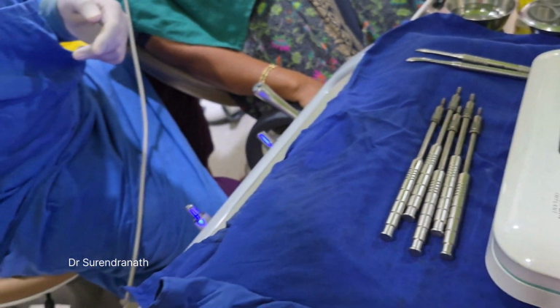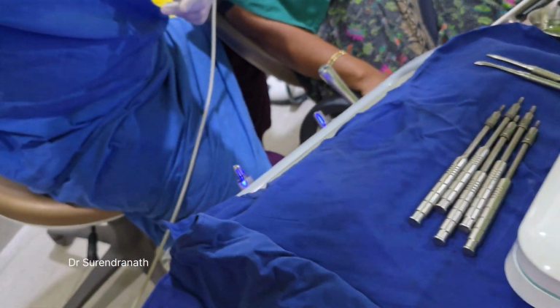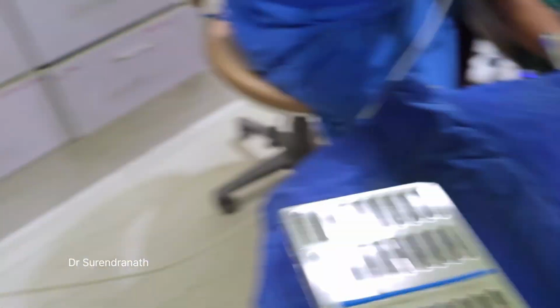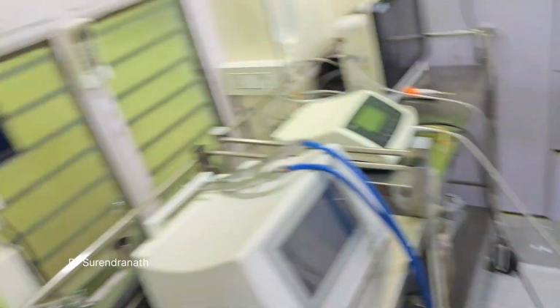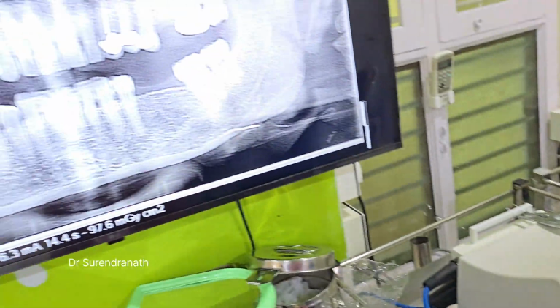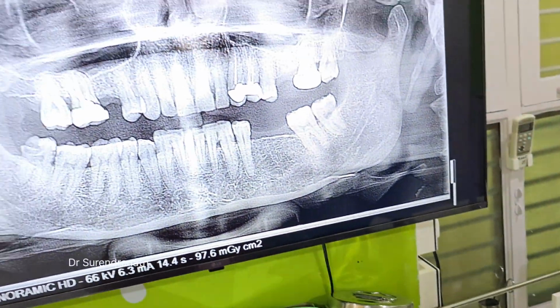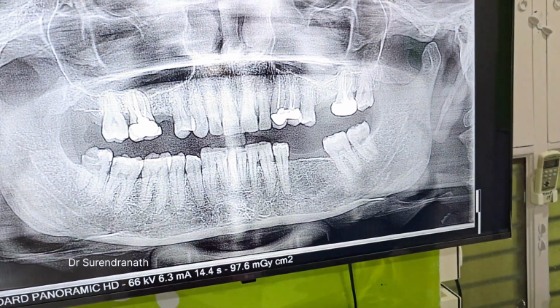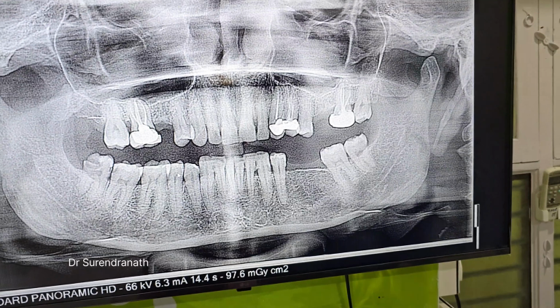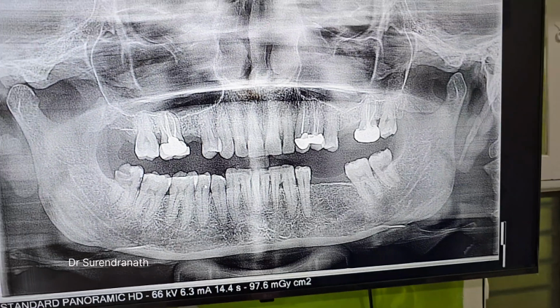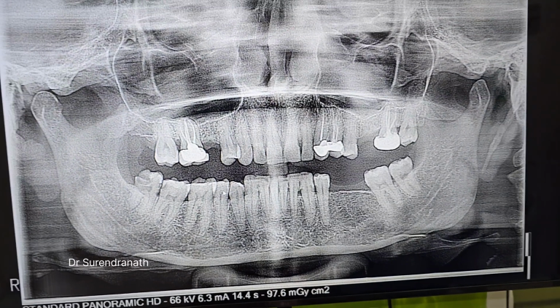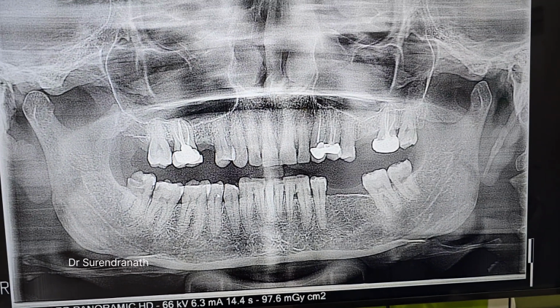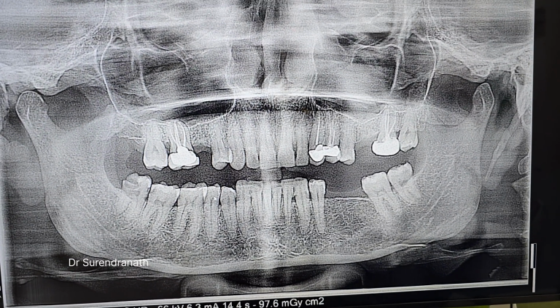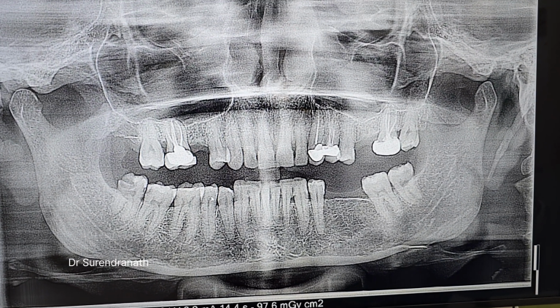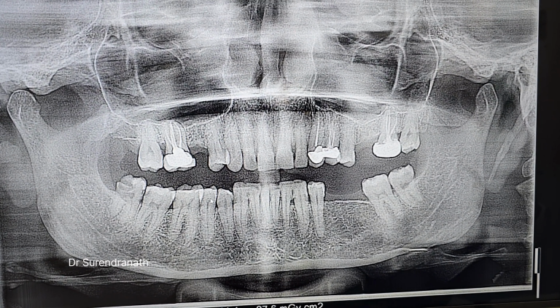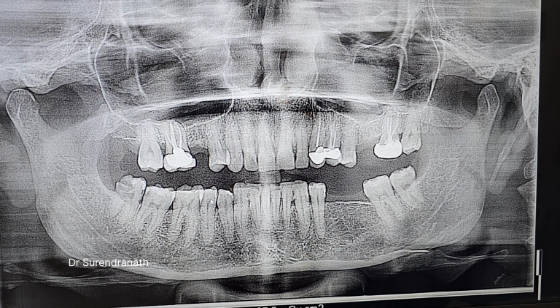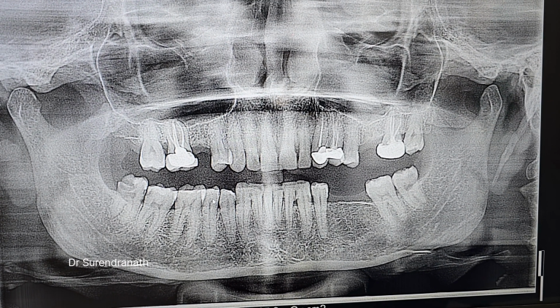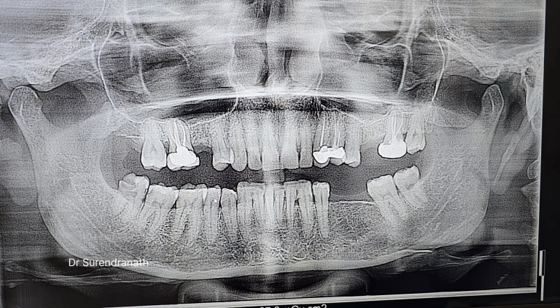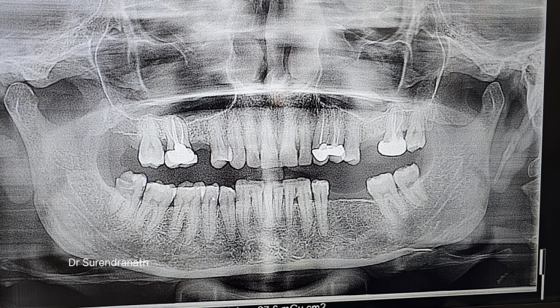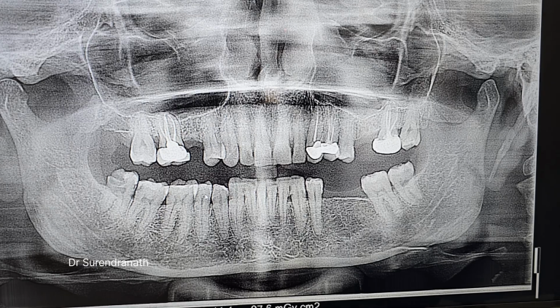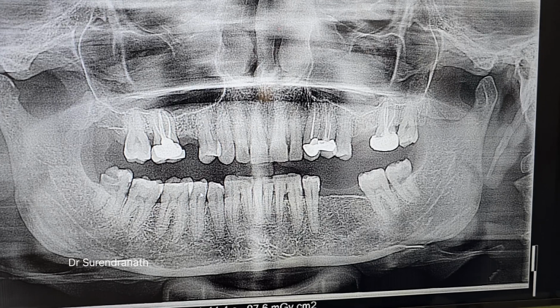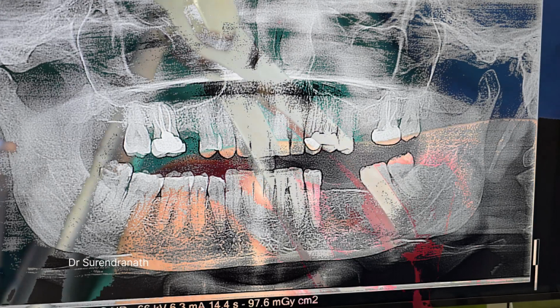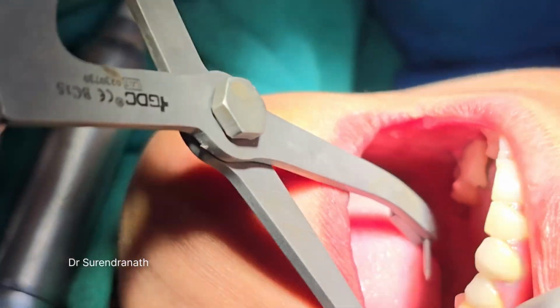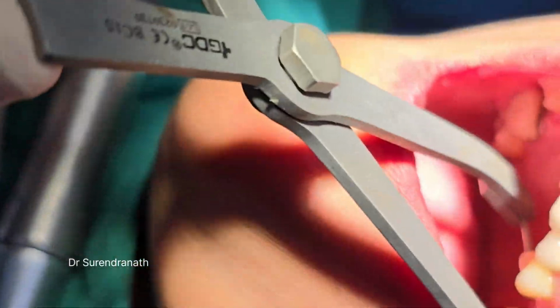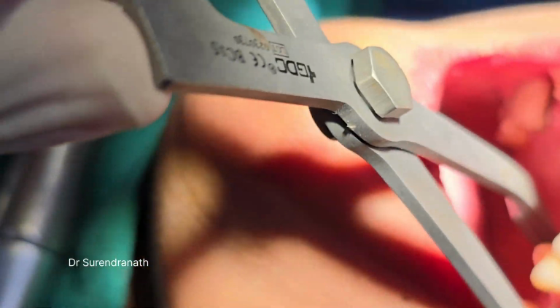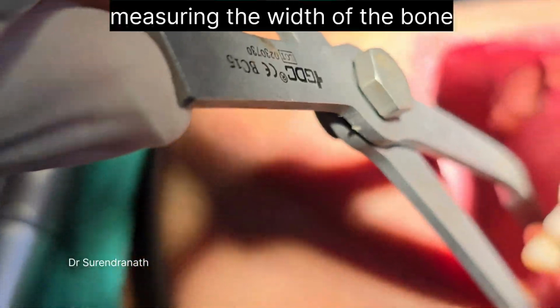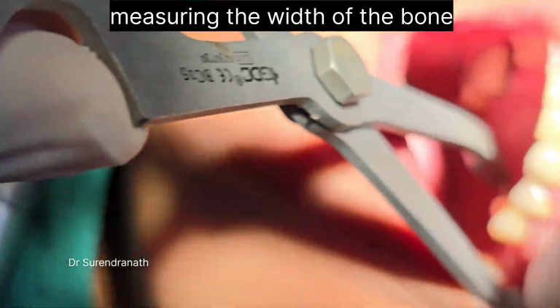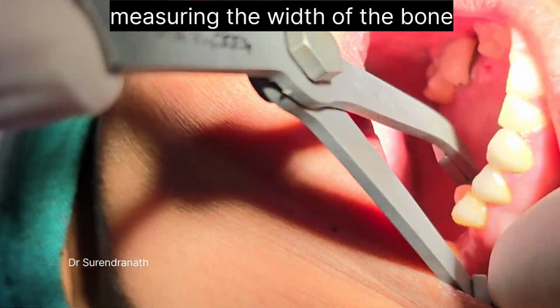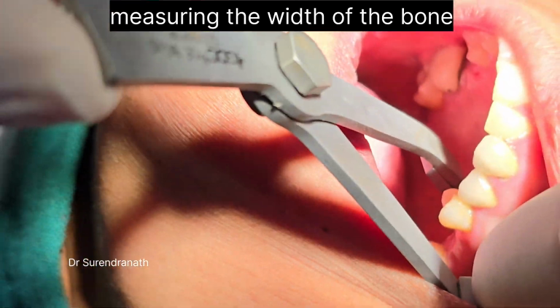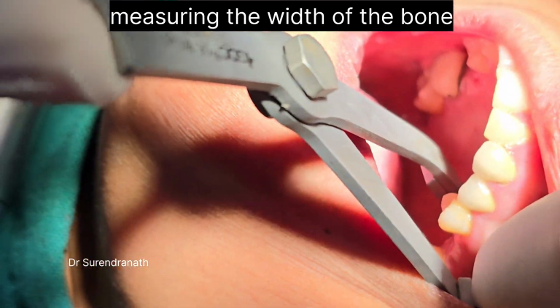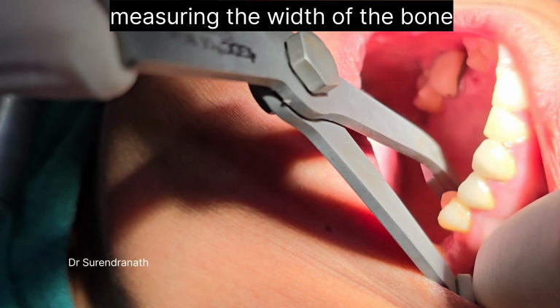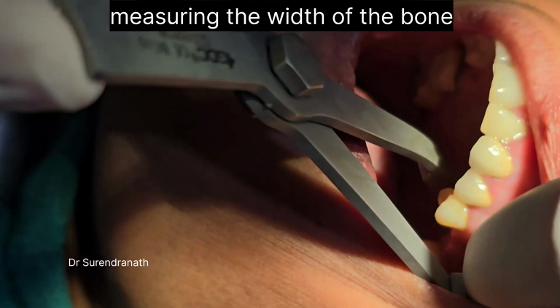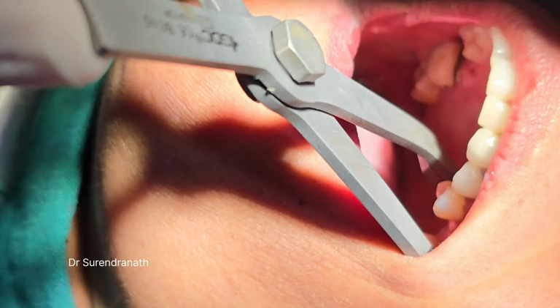And then you can see the x-ray — so we have just 6 mm of bone. That is why we are doing the sinus lift procedure for the upper teeth. And here it is around 7 mm, you can see.